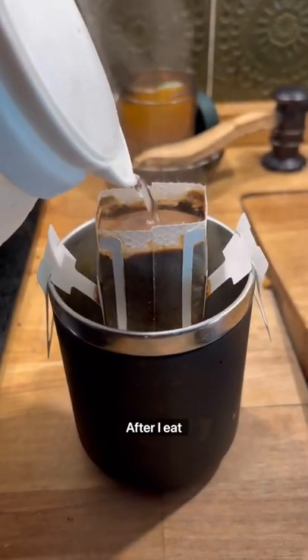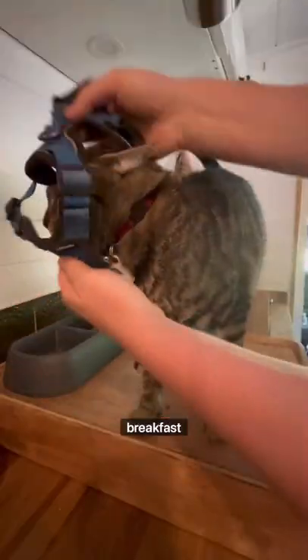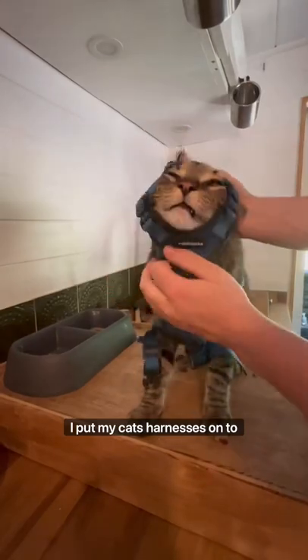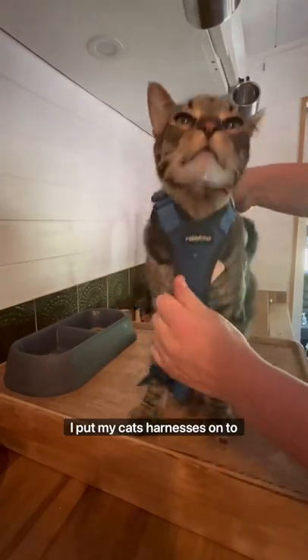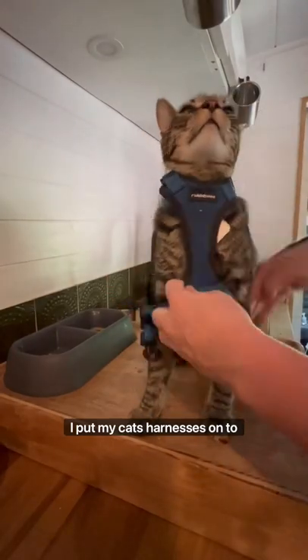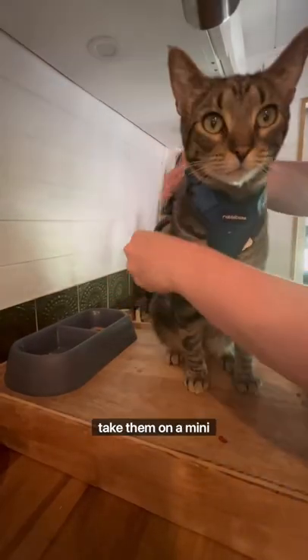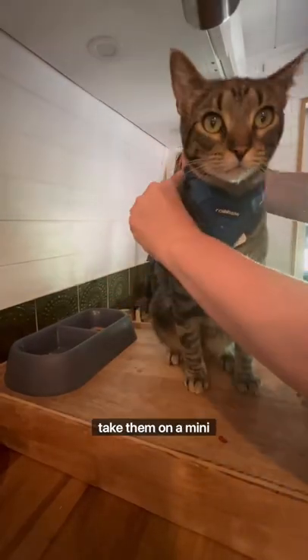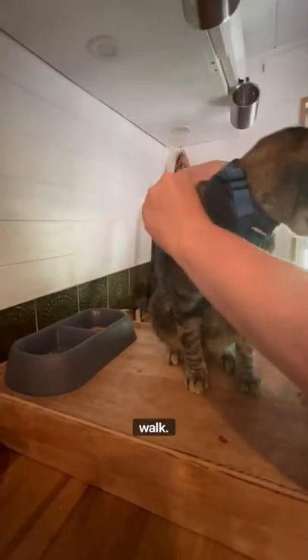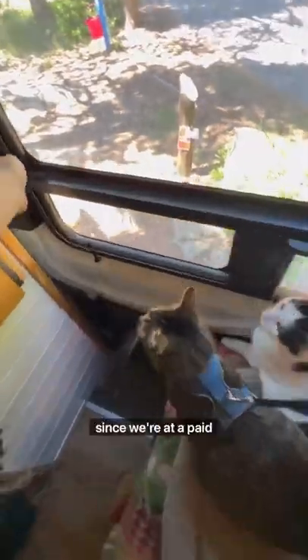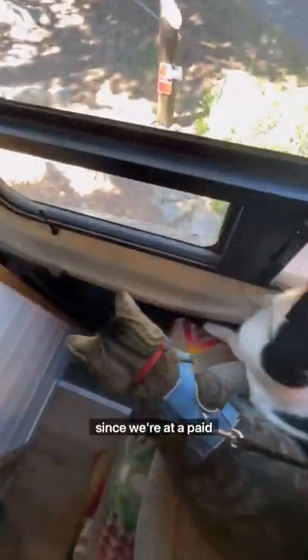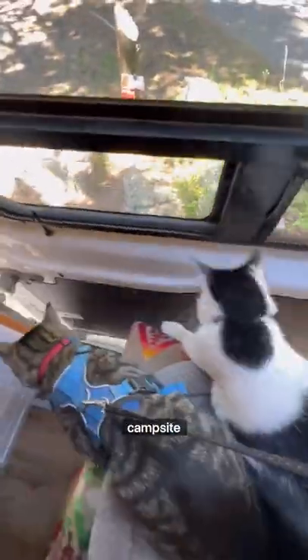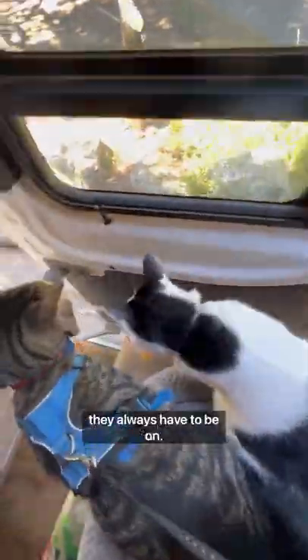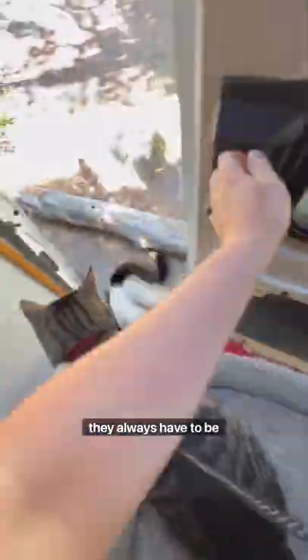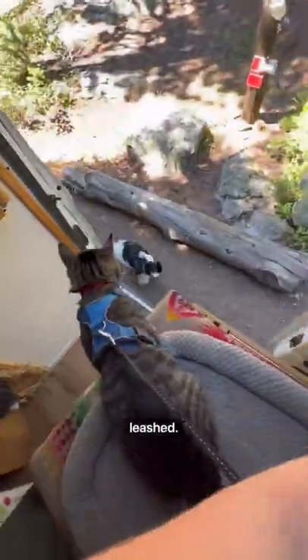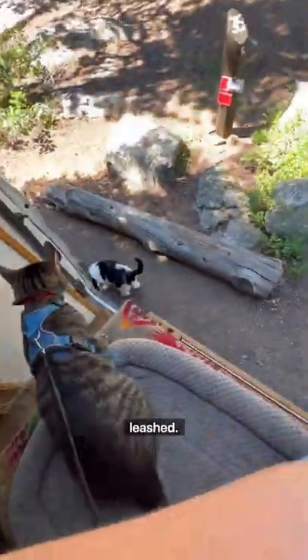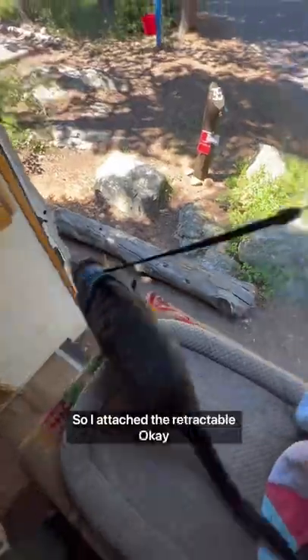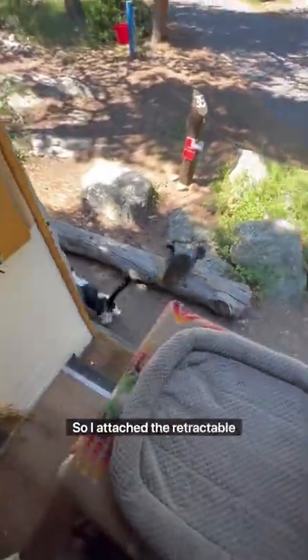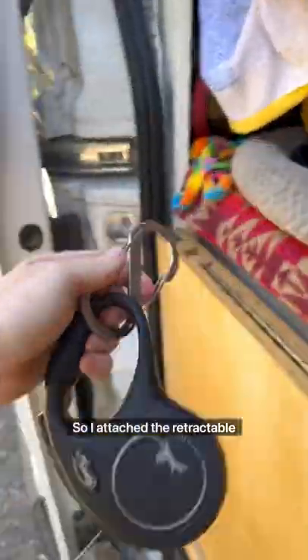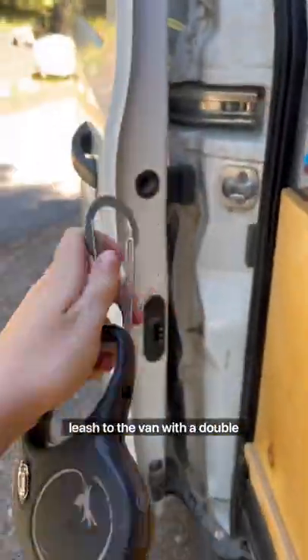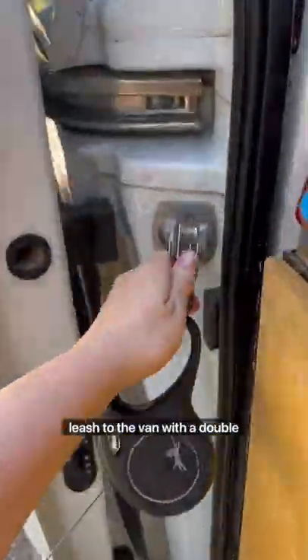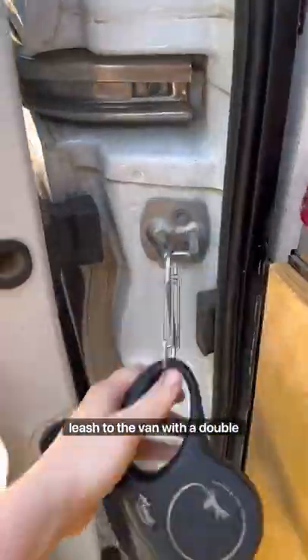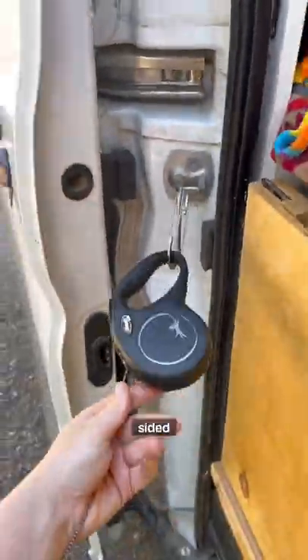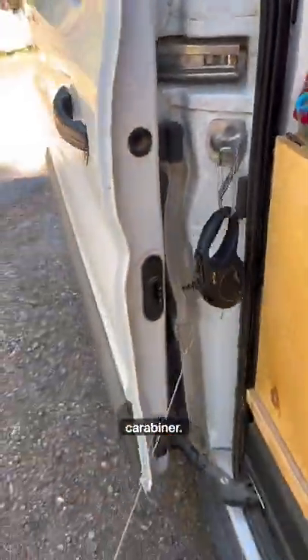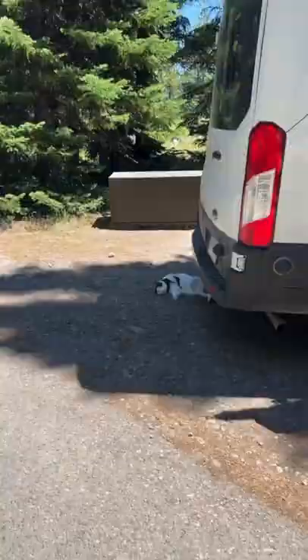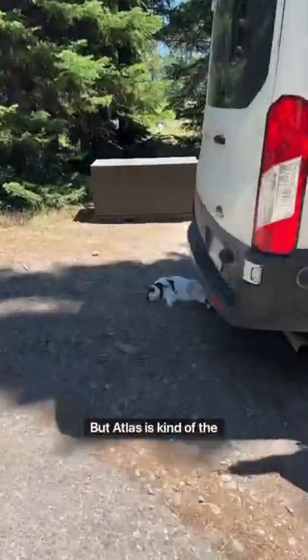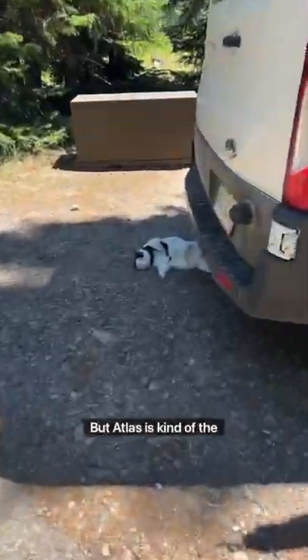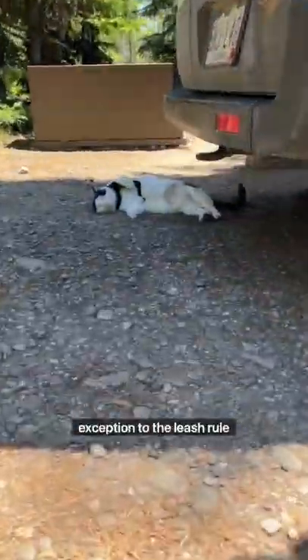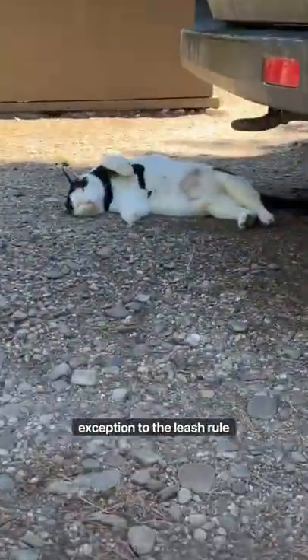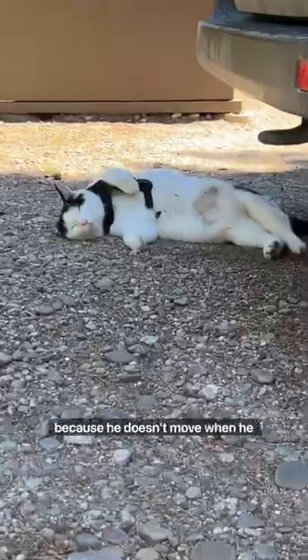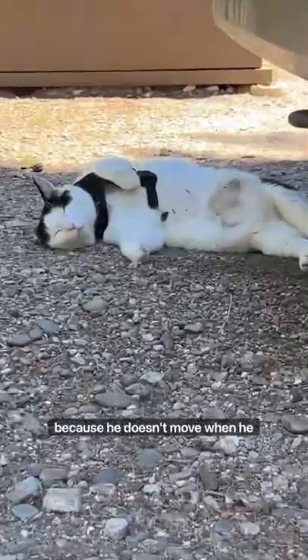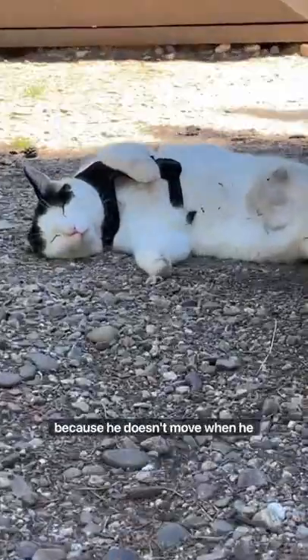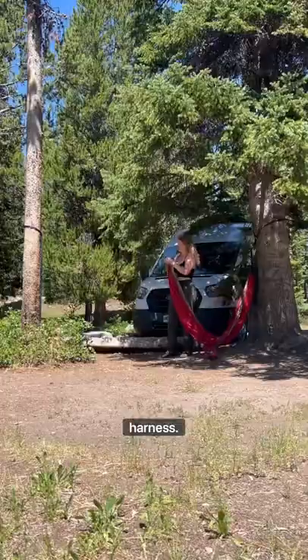After I eat breakfast I put my cats' harnesses on to take them on a mini walk. Now since we're at a paid campsite they always have to be leashed, so I attach their retractable leash to the van with a double-sided carabiner. But Atlas is kind of the exception to the leash rule because he doesn't move when he wears the harness.